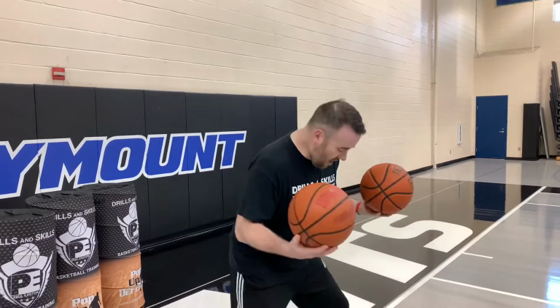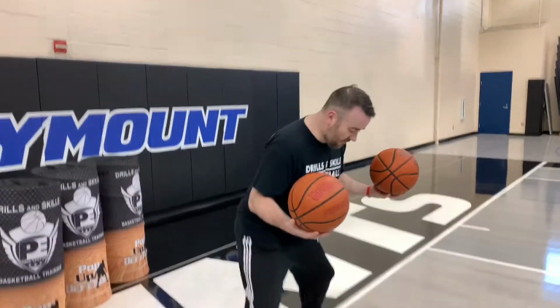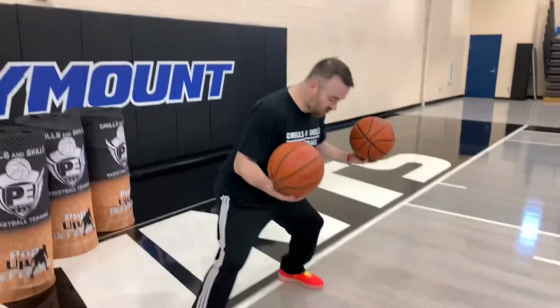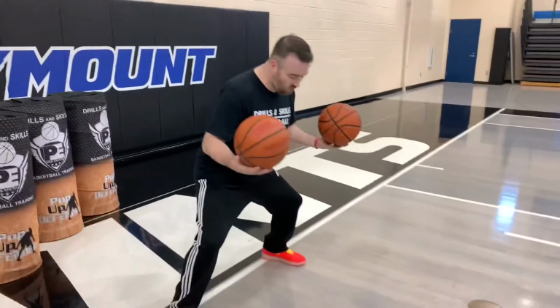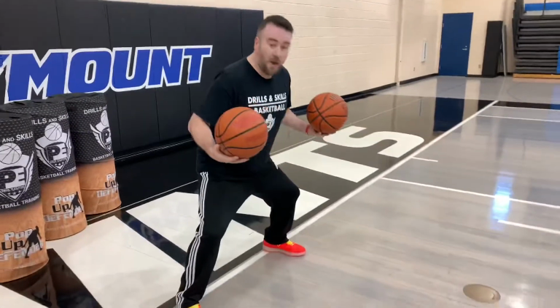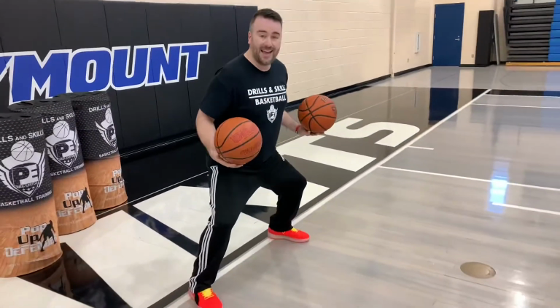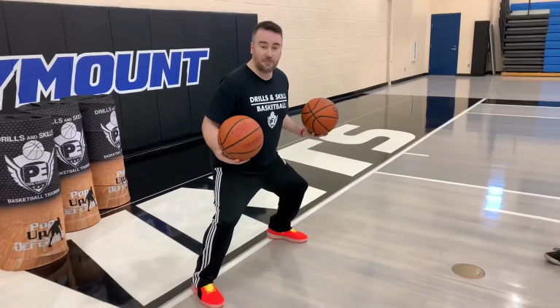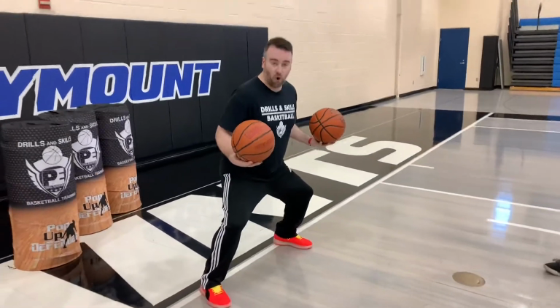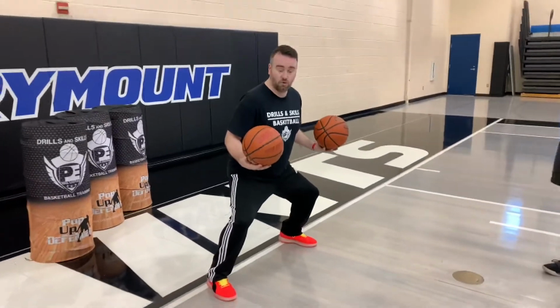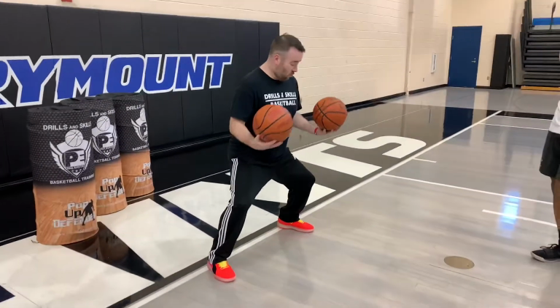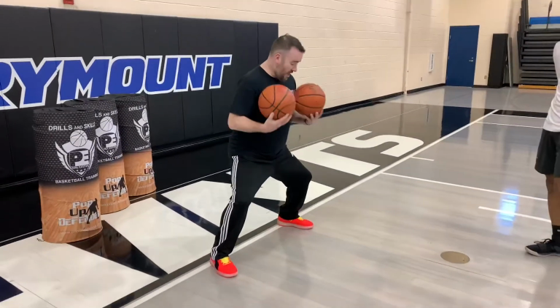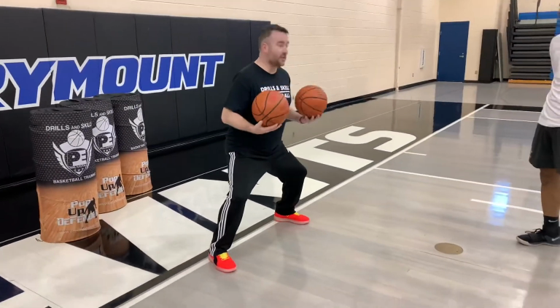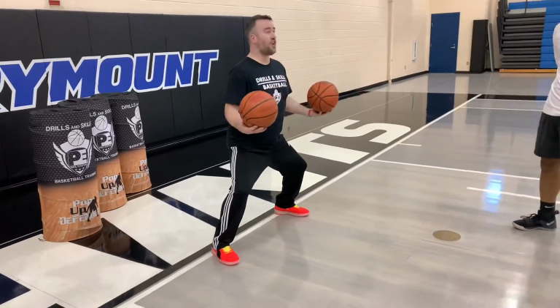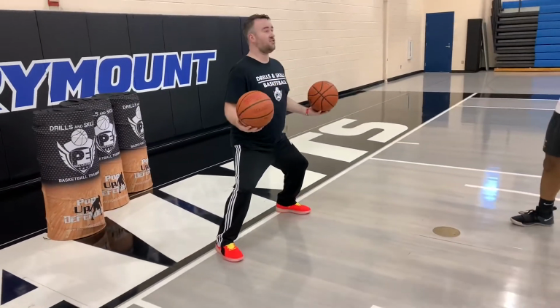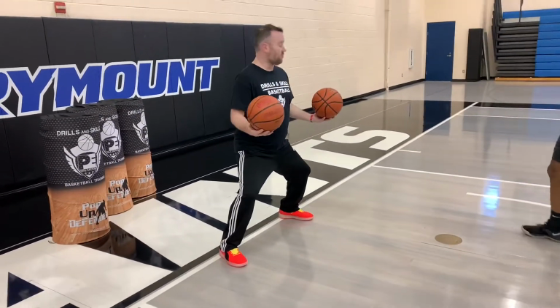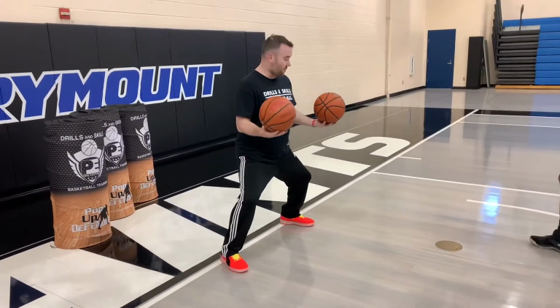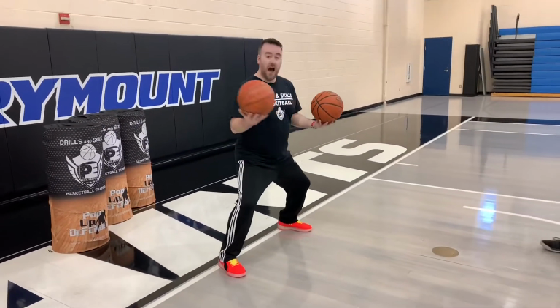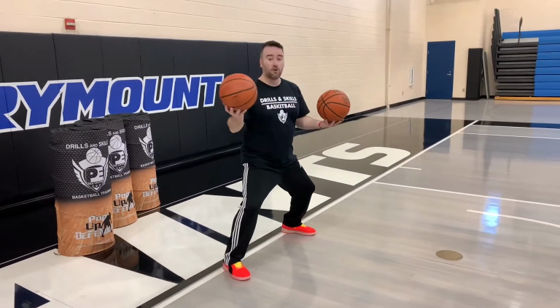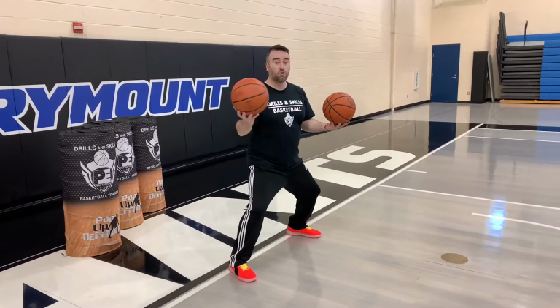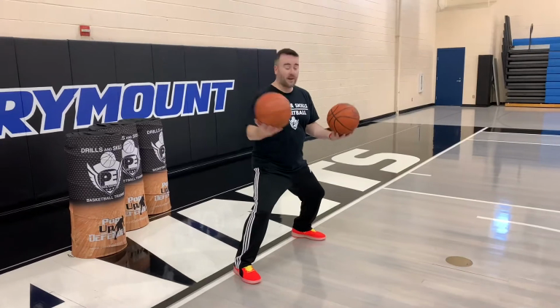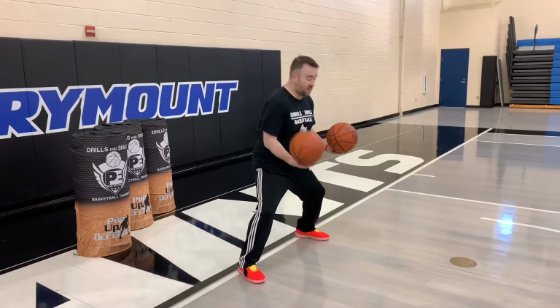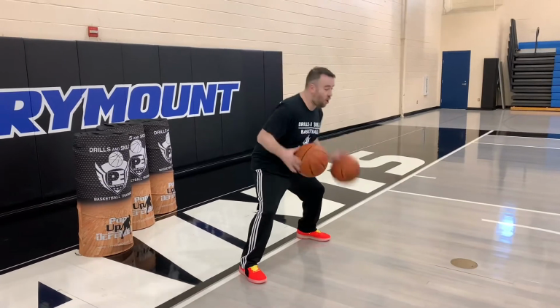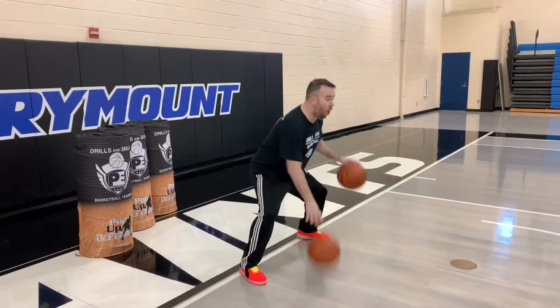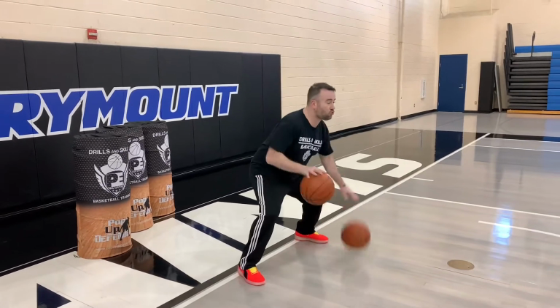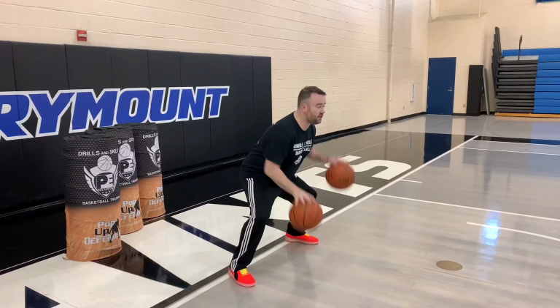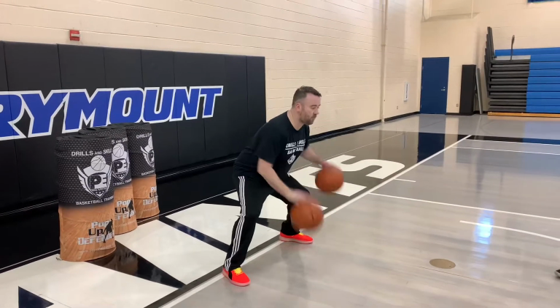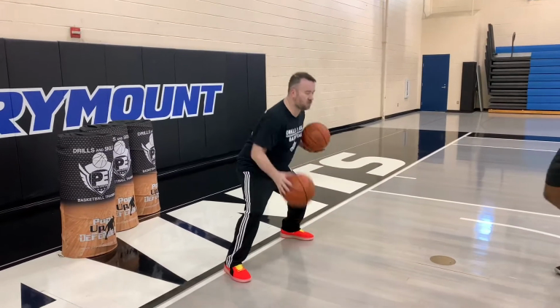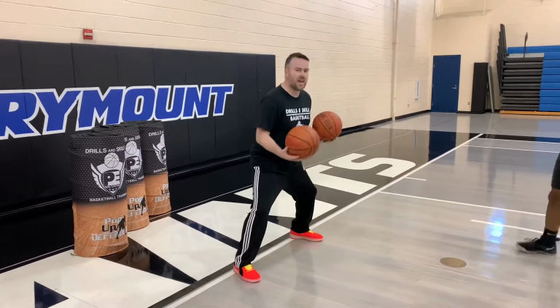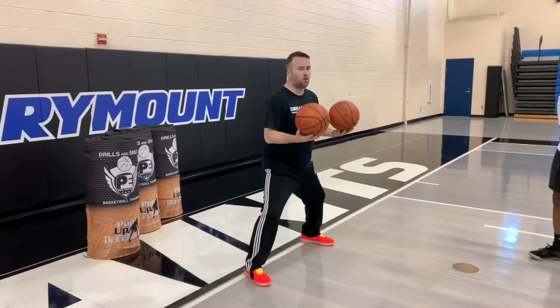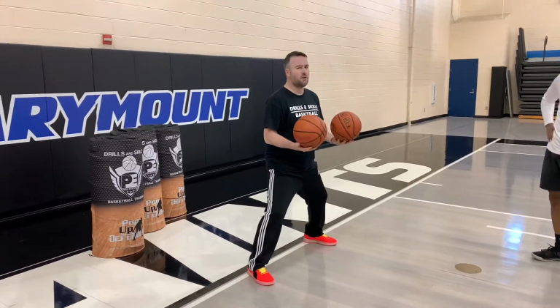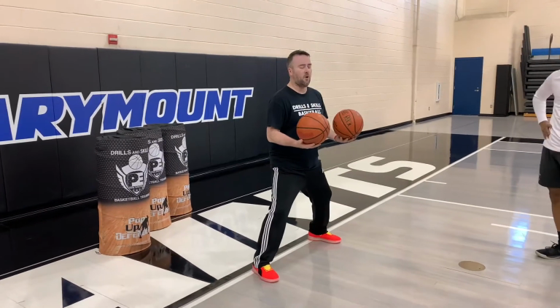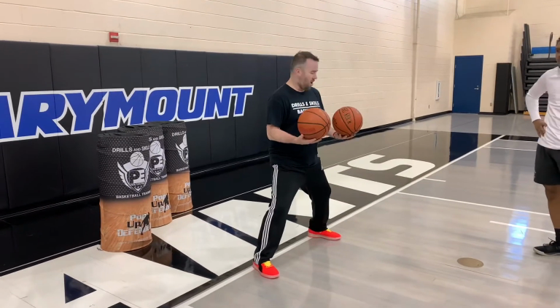I'm nice and low. My hips are always low and my chest is always up. I'm going to go 20 alternate dribbles, and I'm always pounding the ball hard.